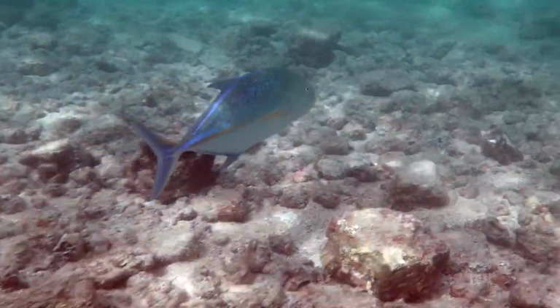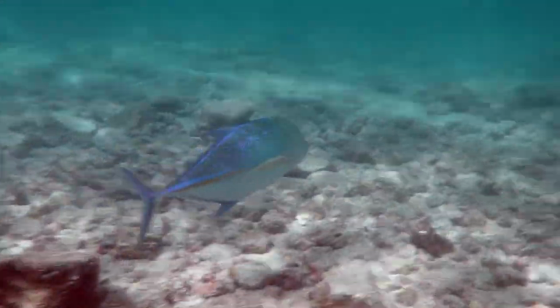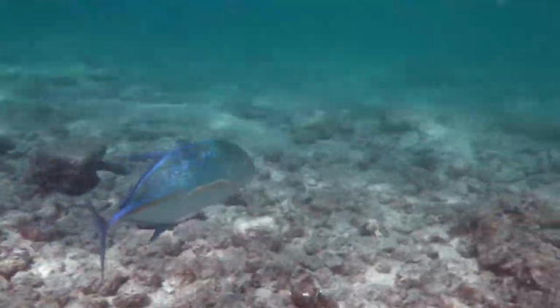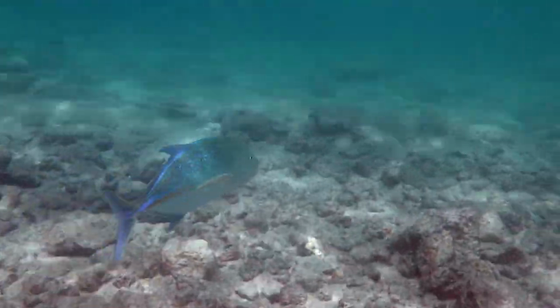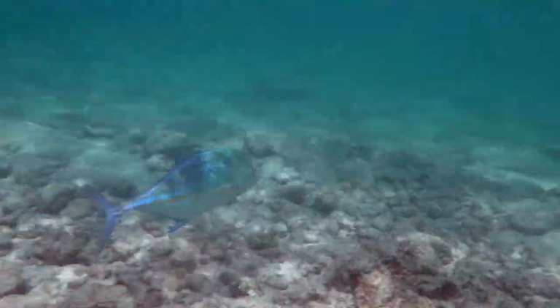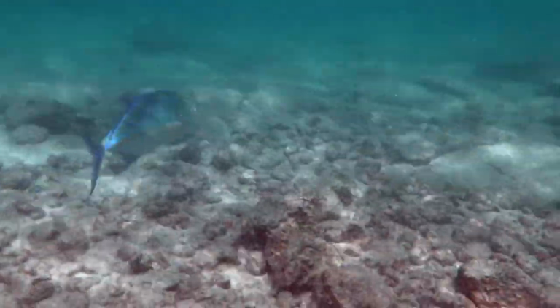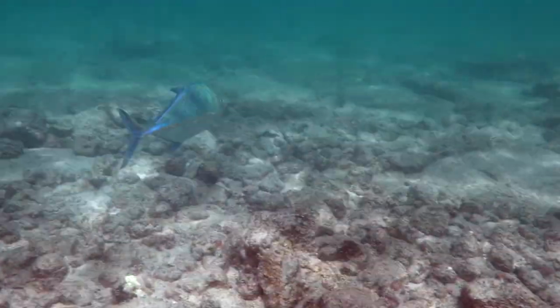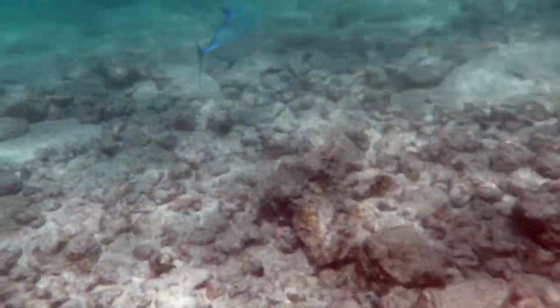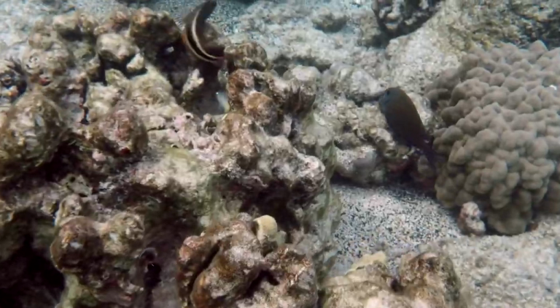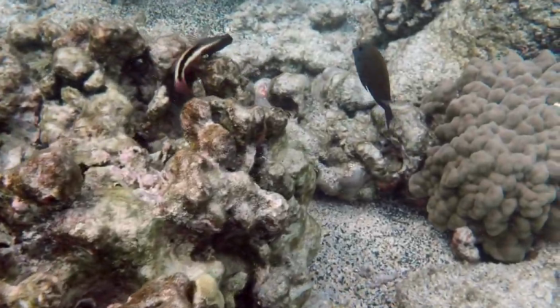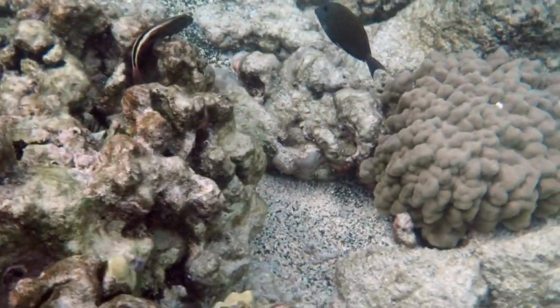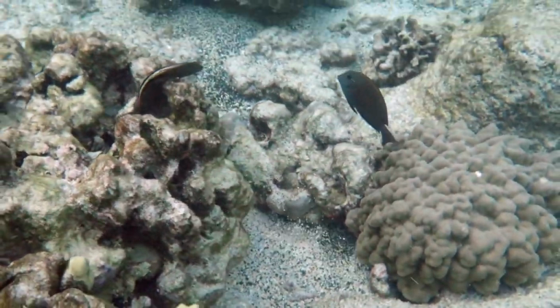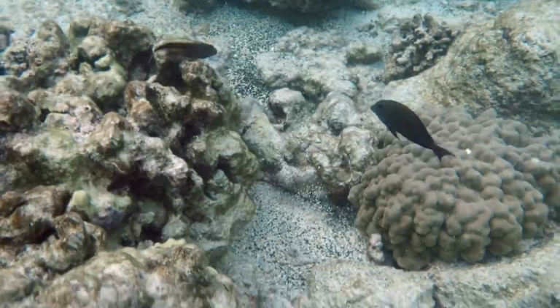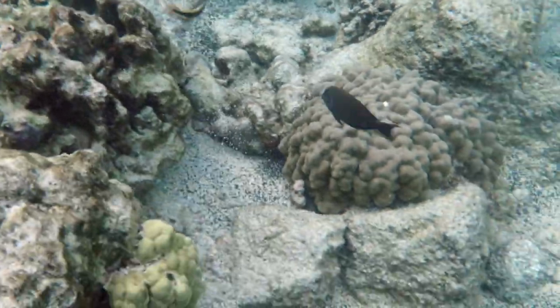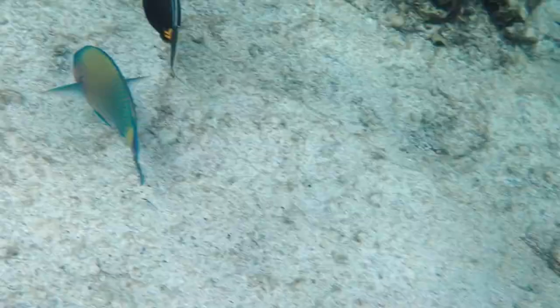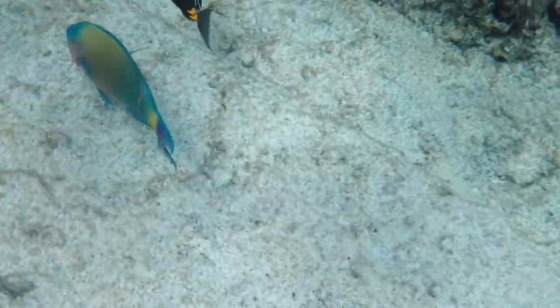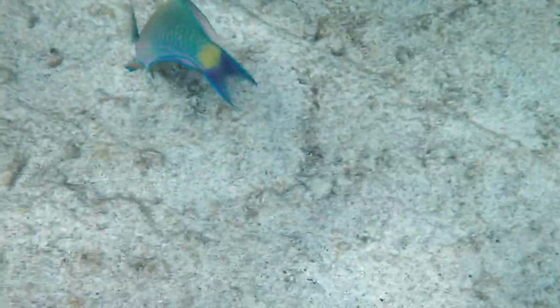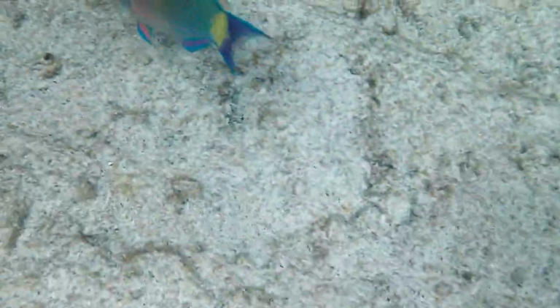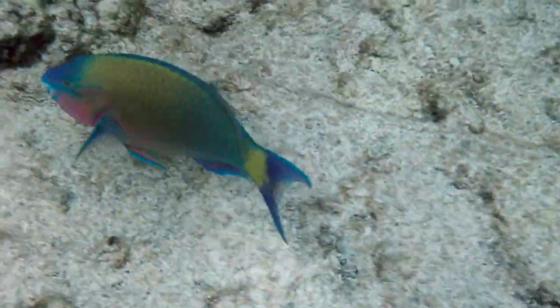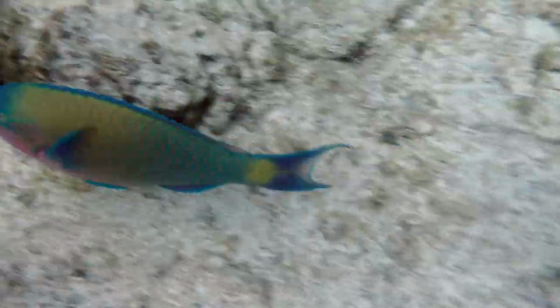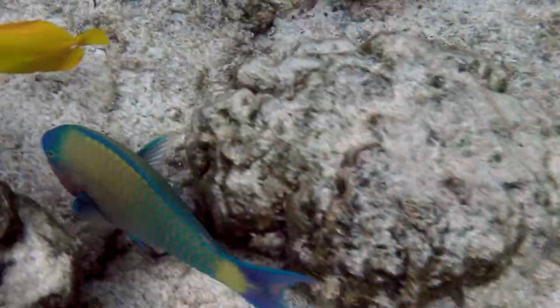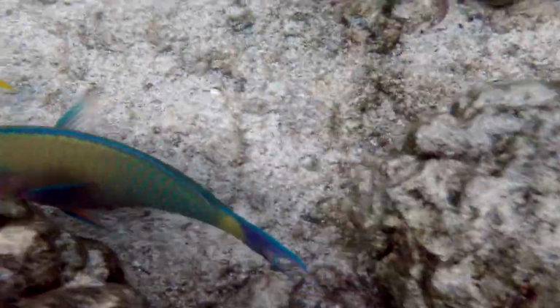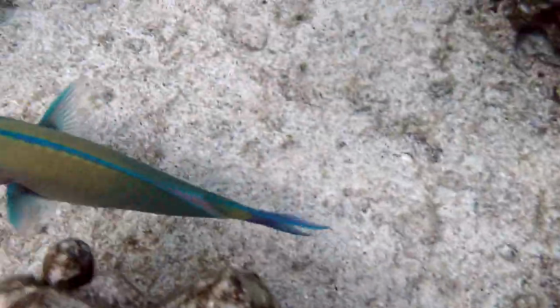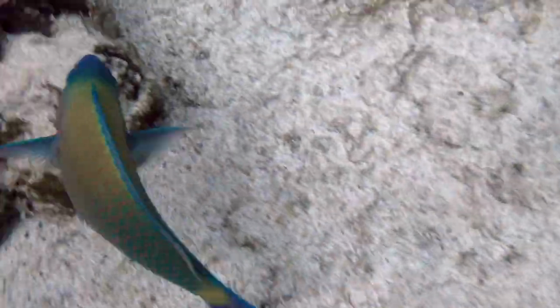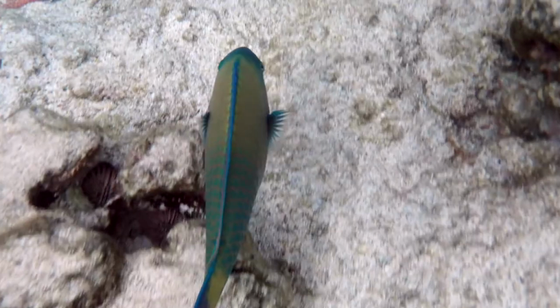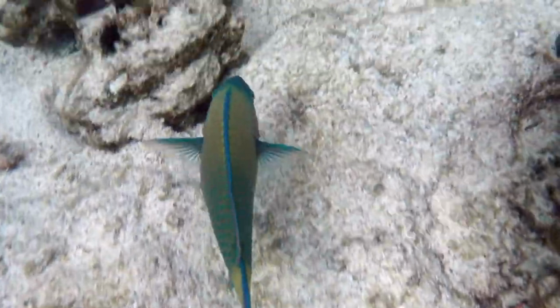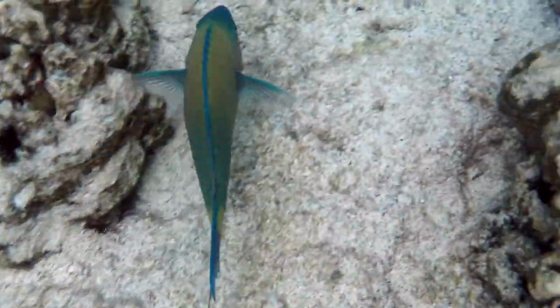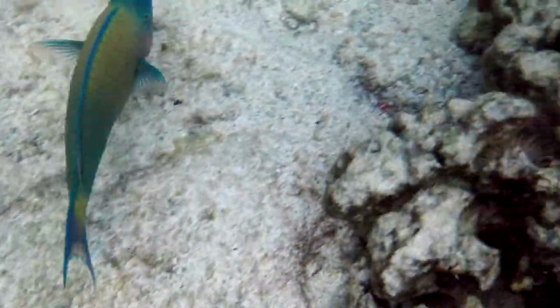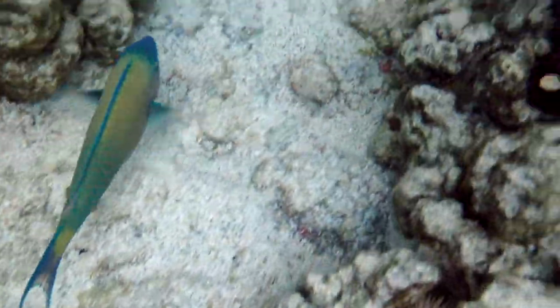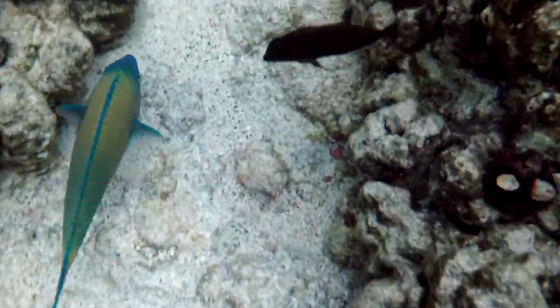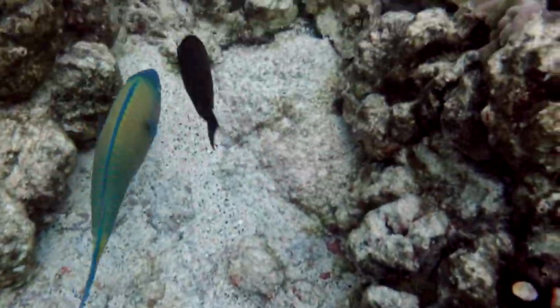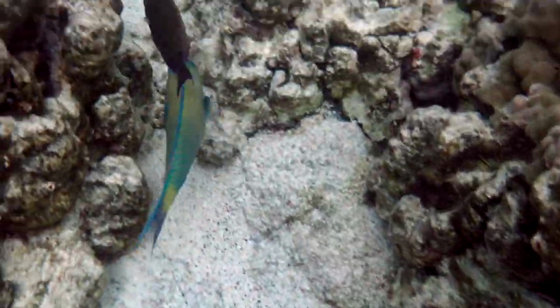Giant blue trevally and the black-backed hawkfish. There's another pale-nosed parrotfish — they're in their breeding colors, some of these super males.